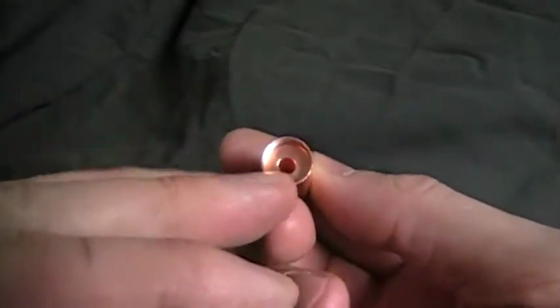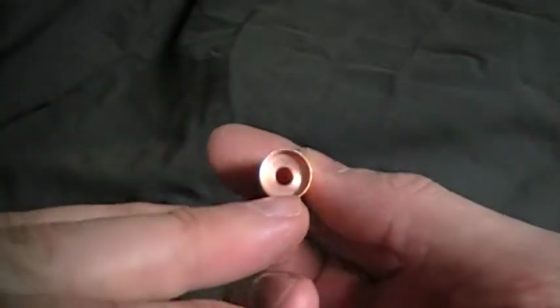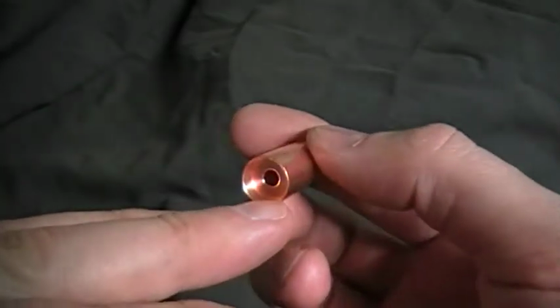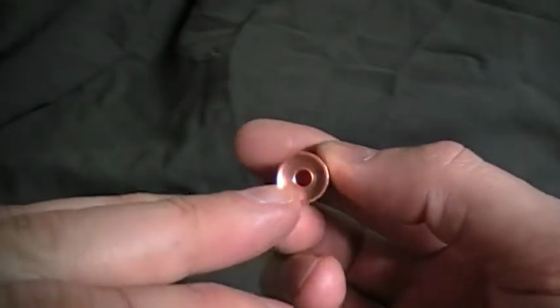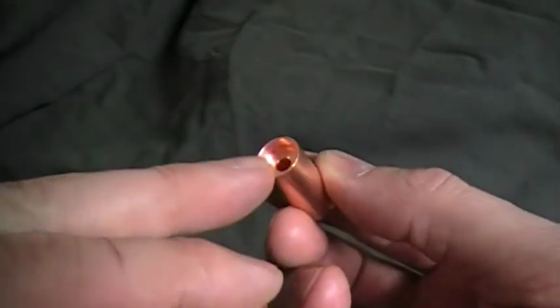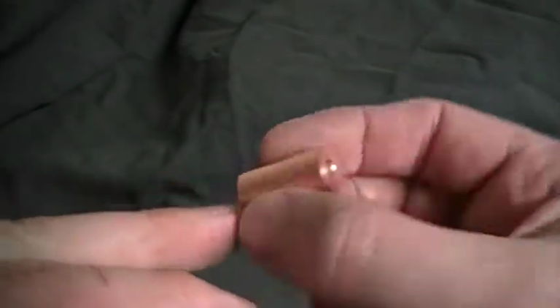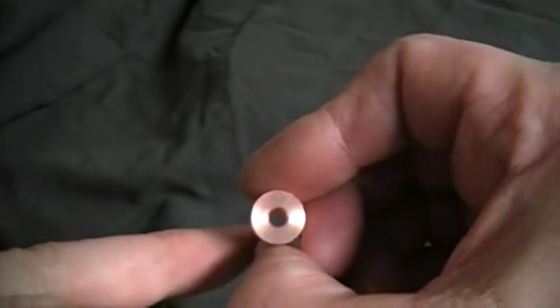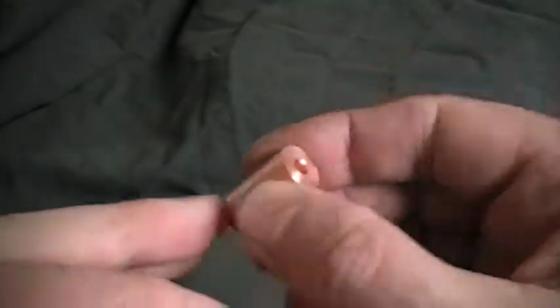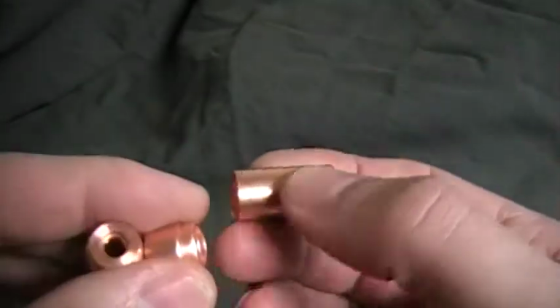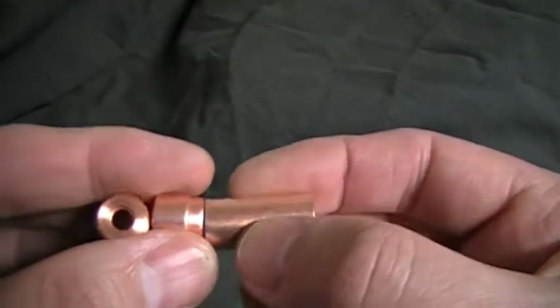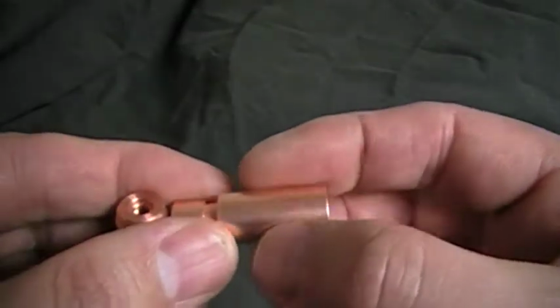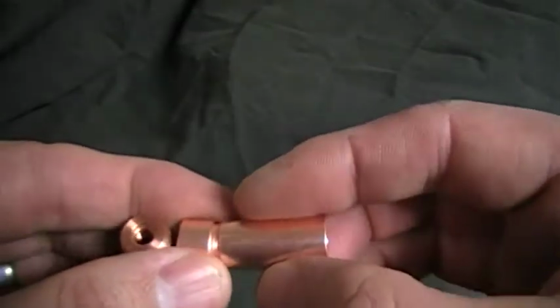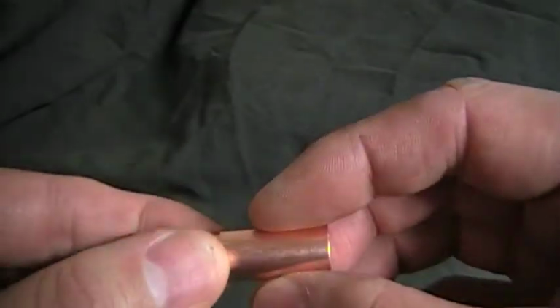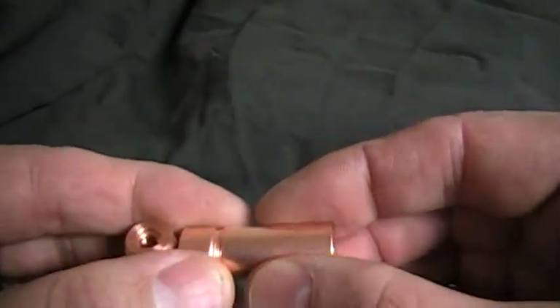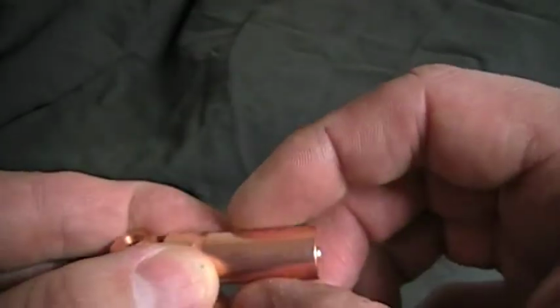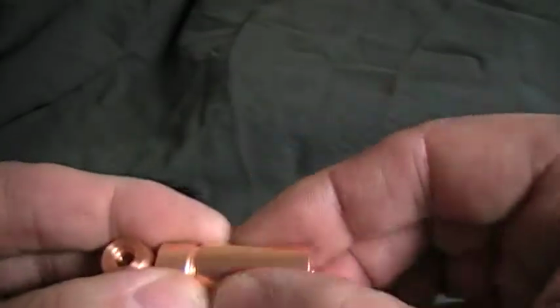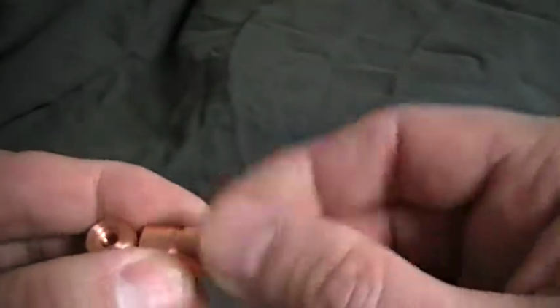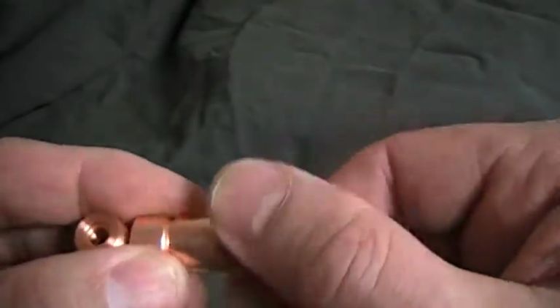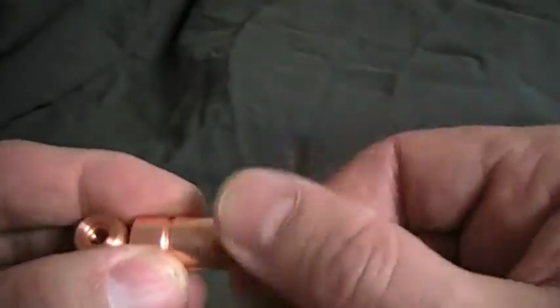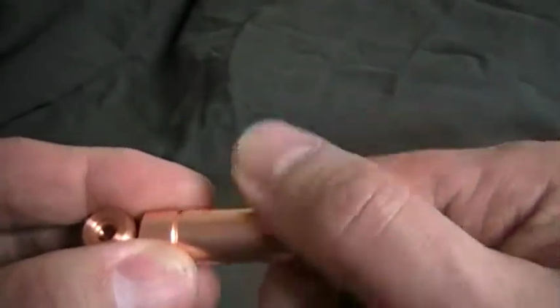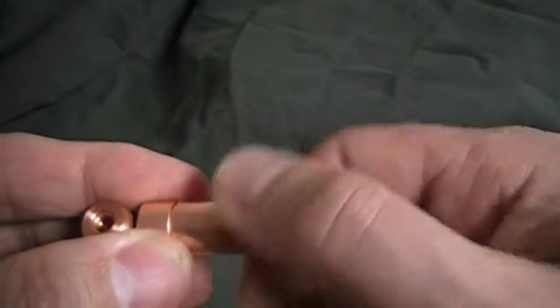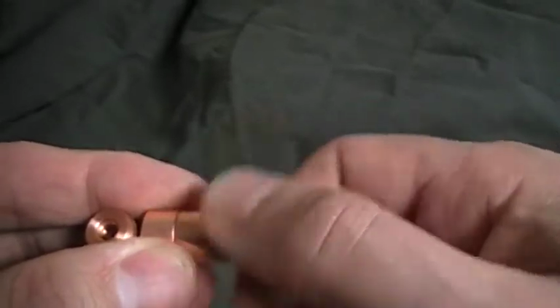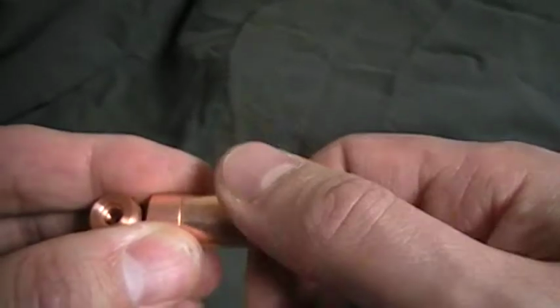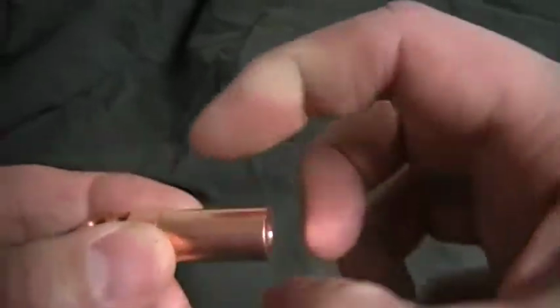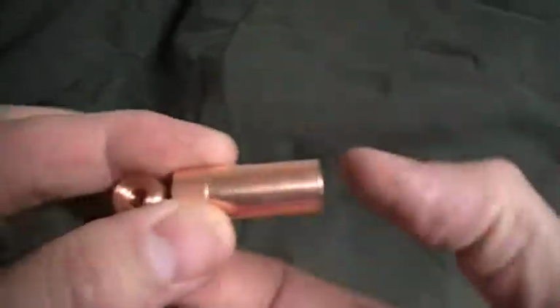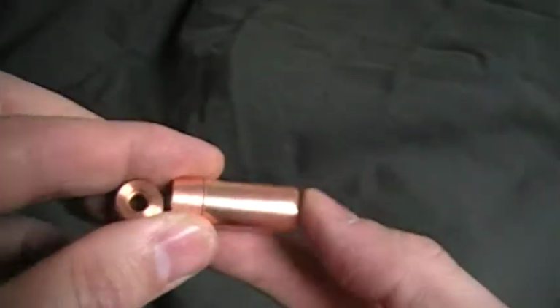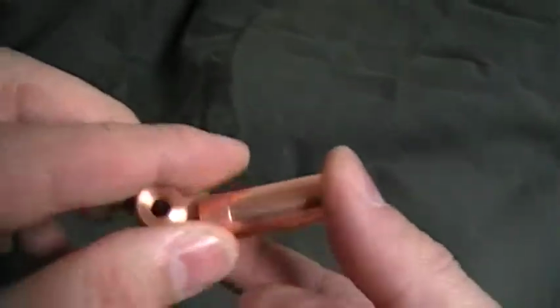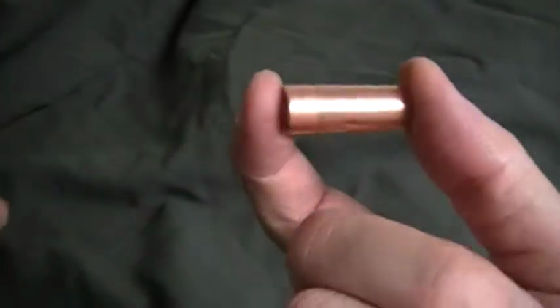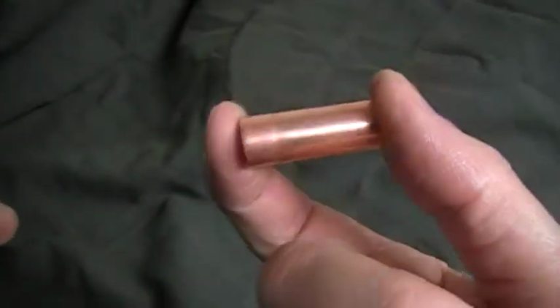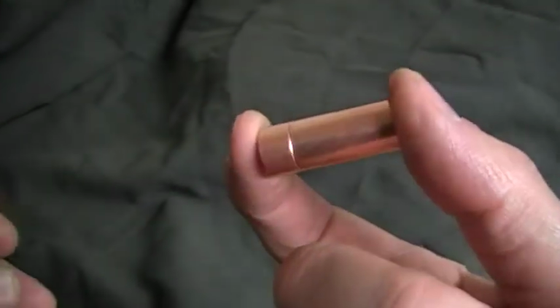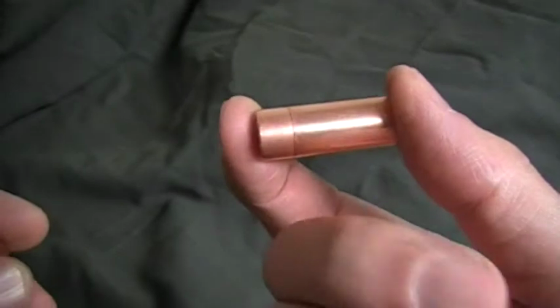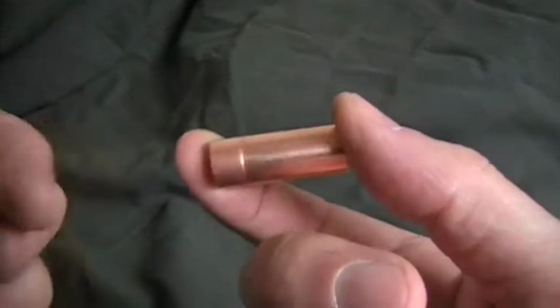You can see the inside where the diode sits. This is solid copper. It's around 11.9mm thick, right at 31.5mm long, and right at 32mm long this way.